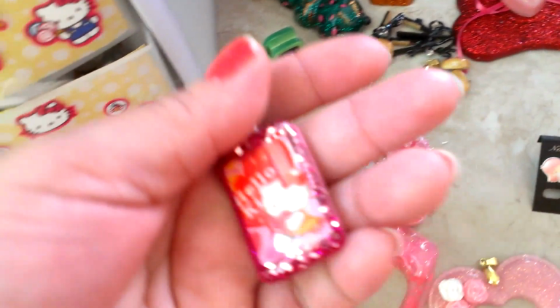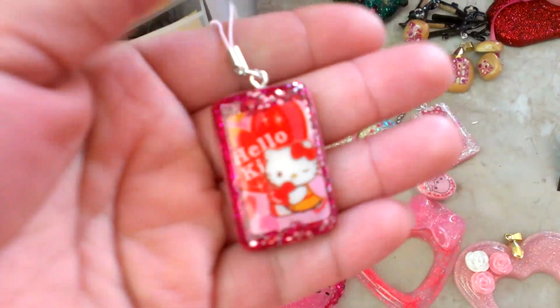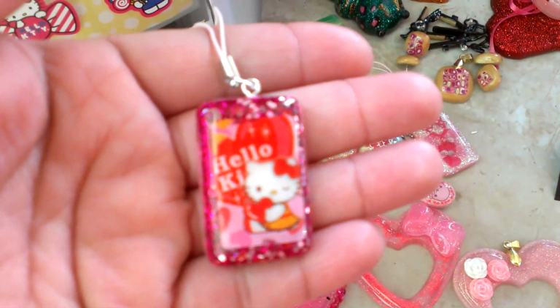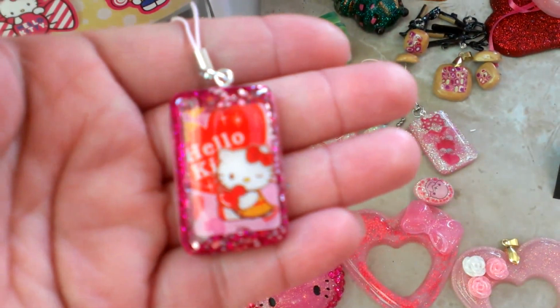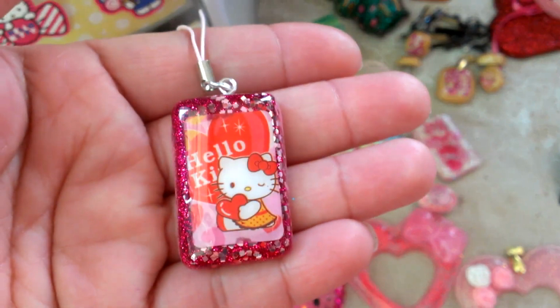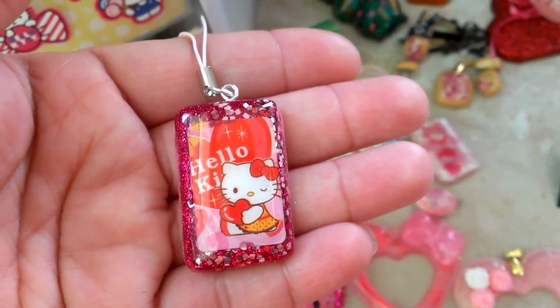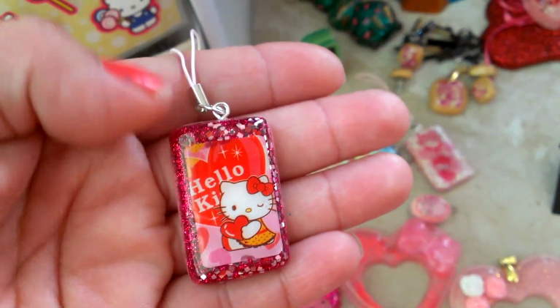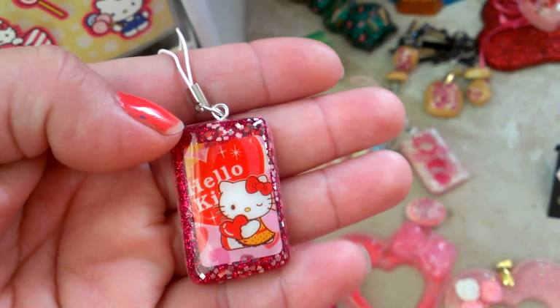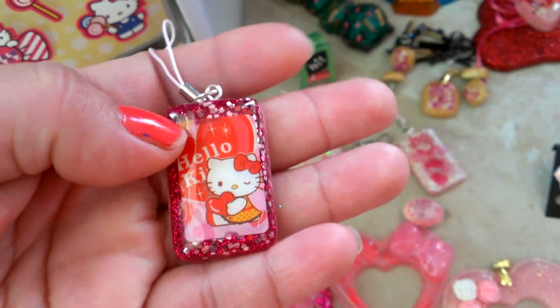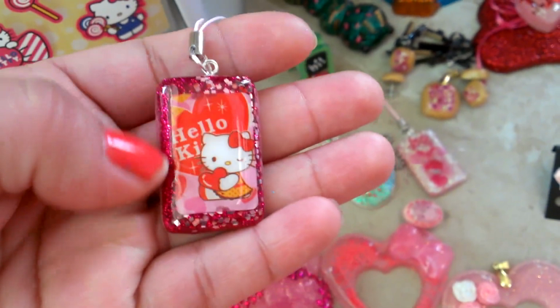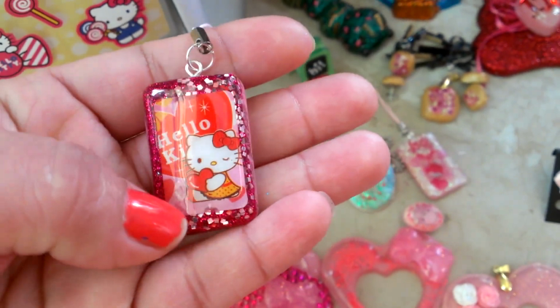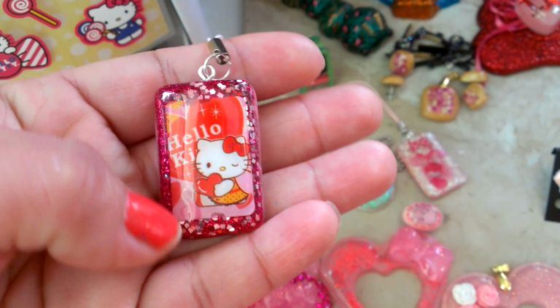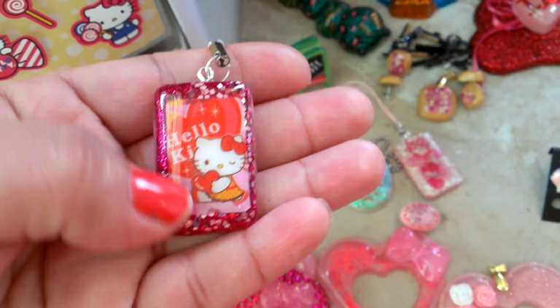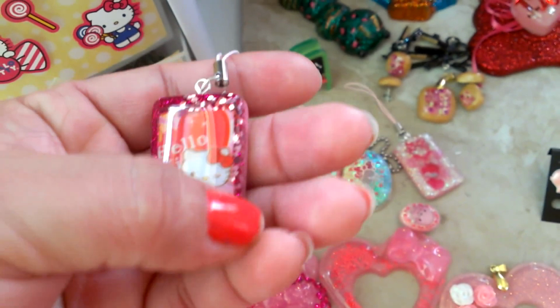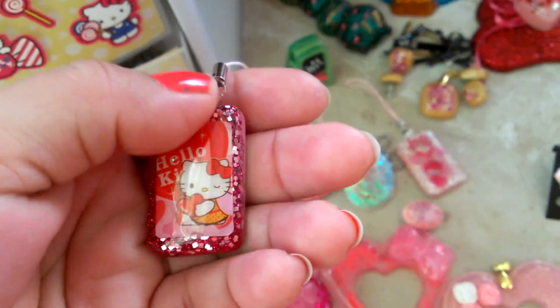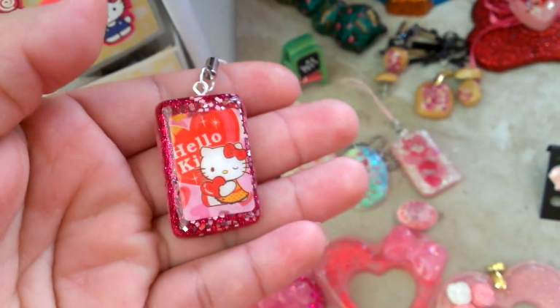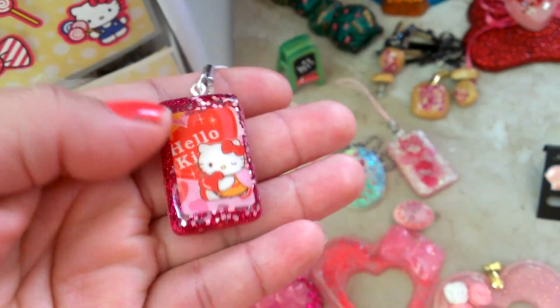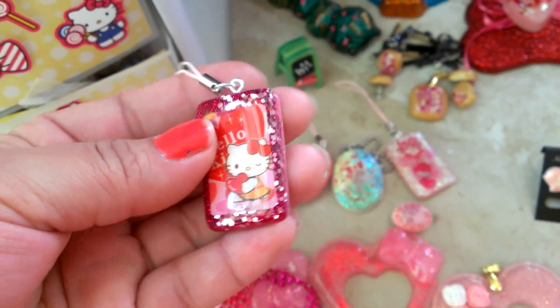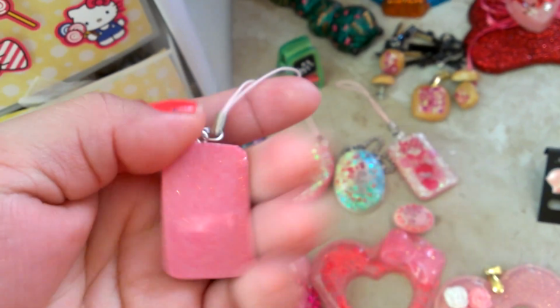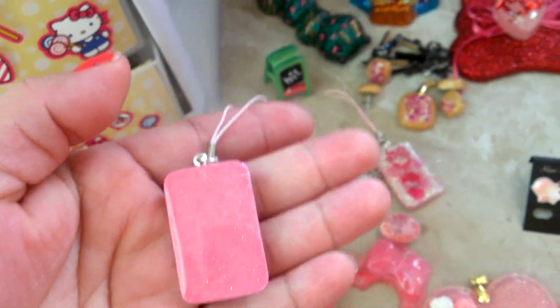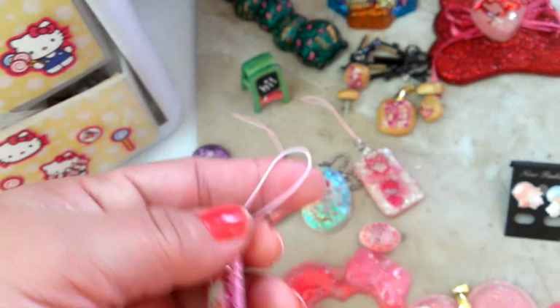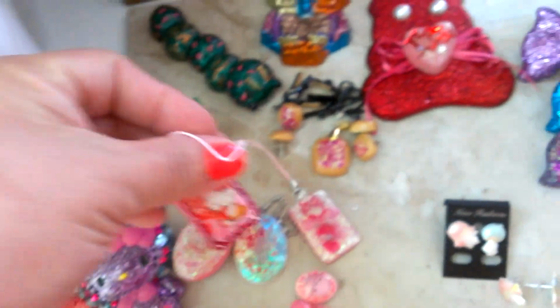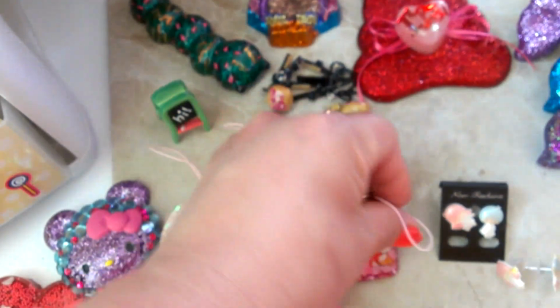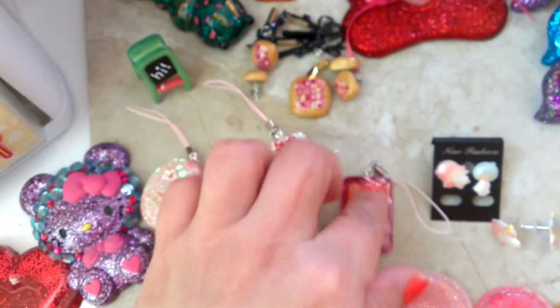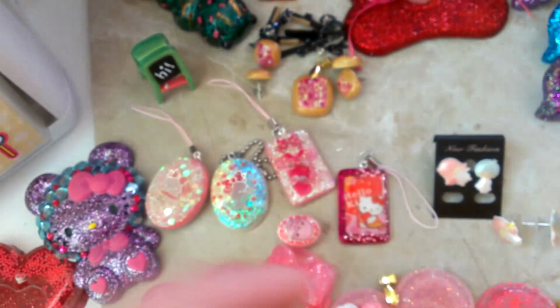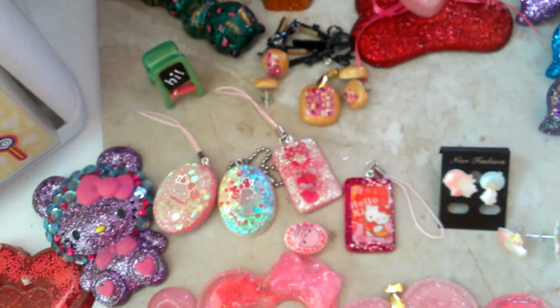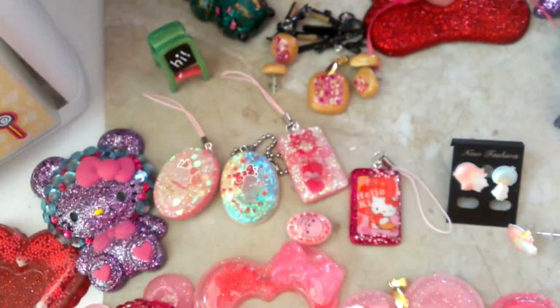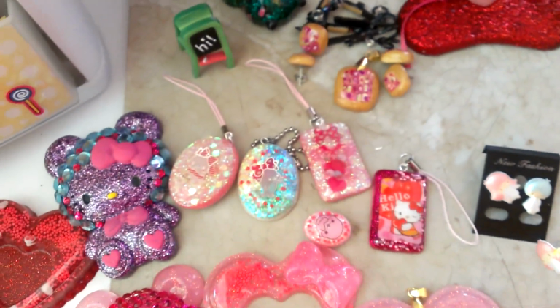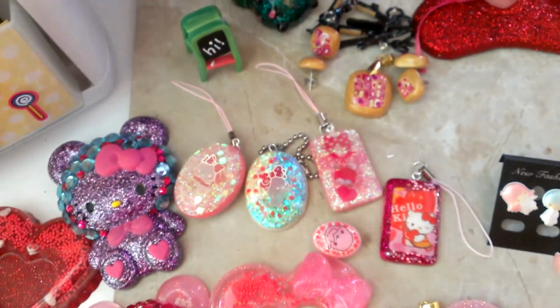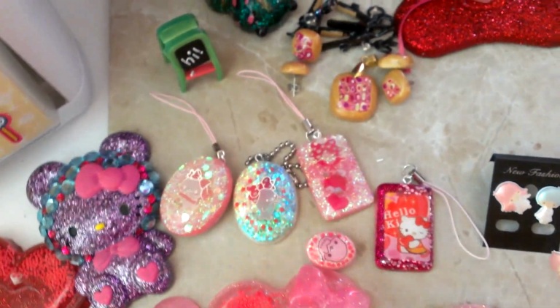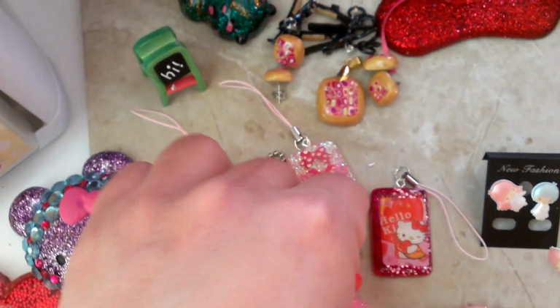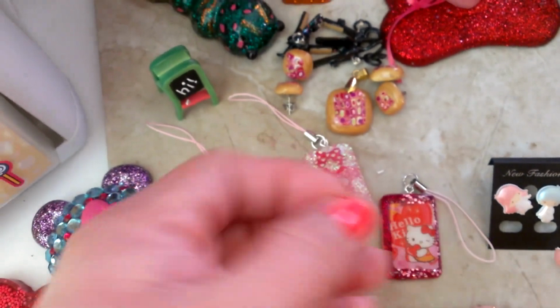And here is the Hello Kitty one. This half is fine glitter and this half is chunky glitter, and it's really pretty. I really am pleased with how those pieces turned out.